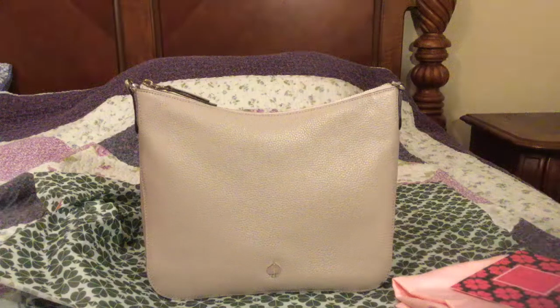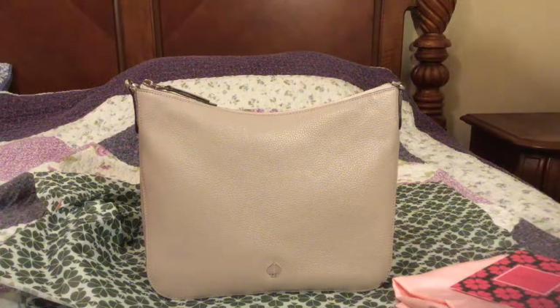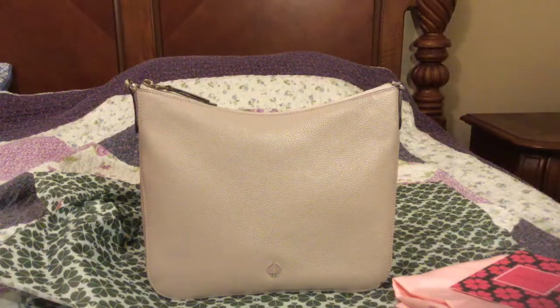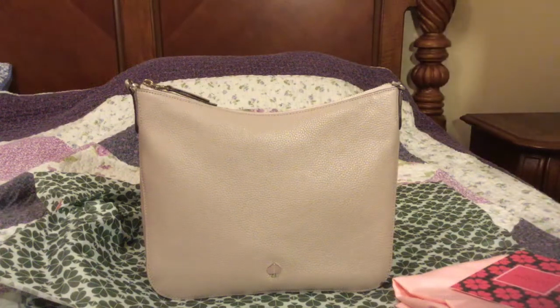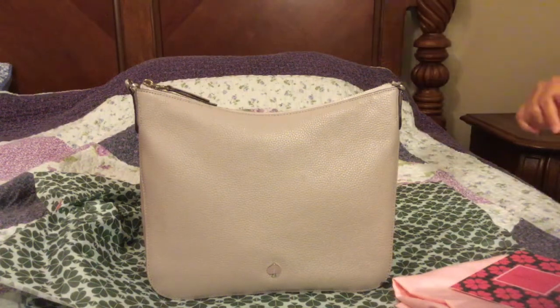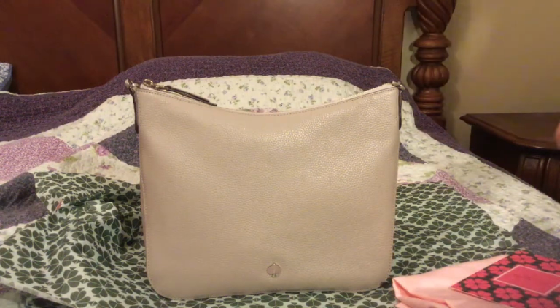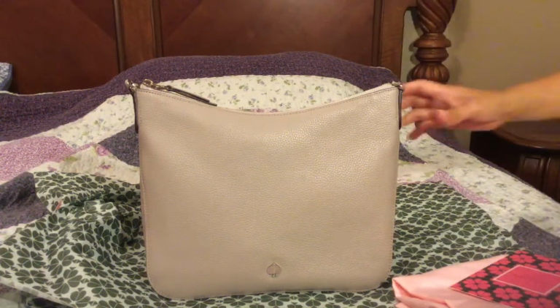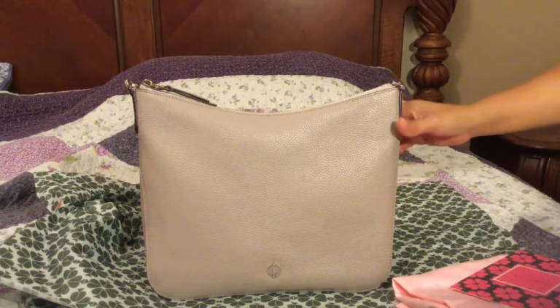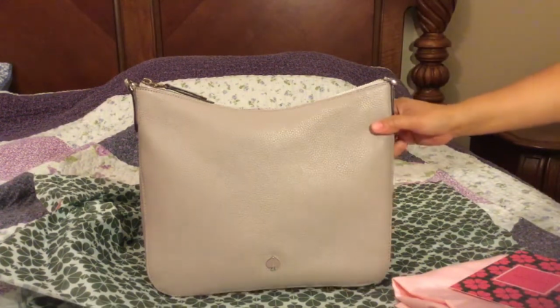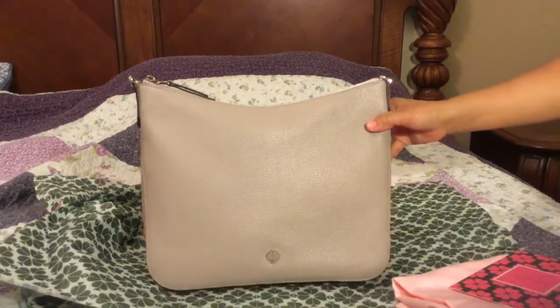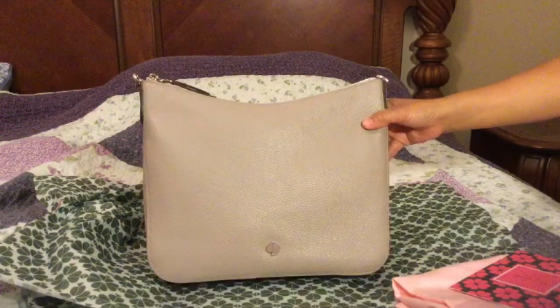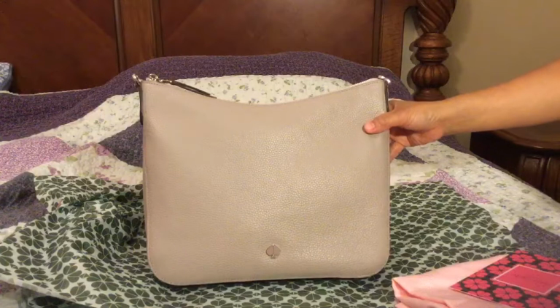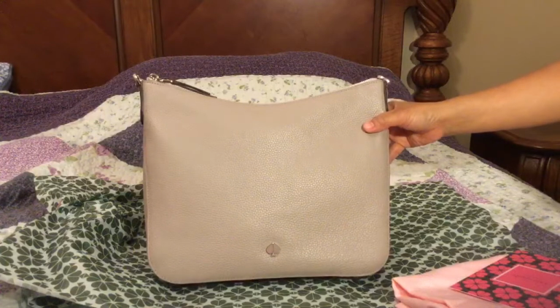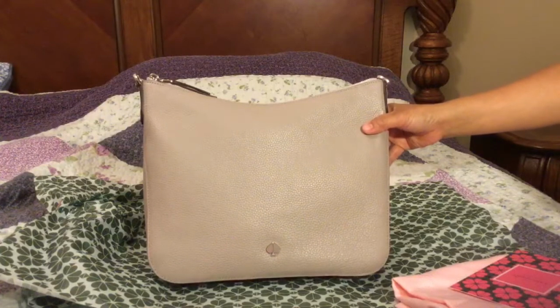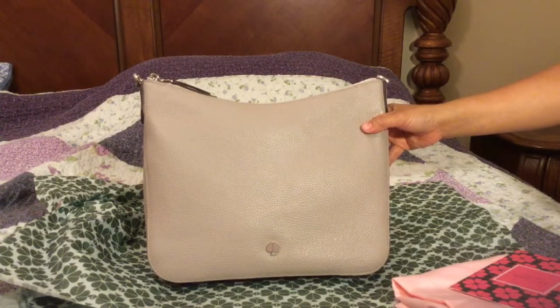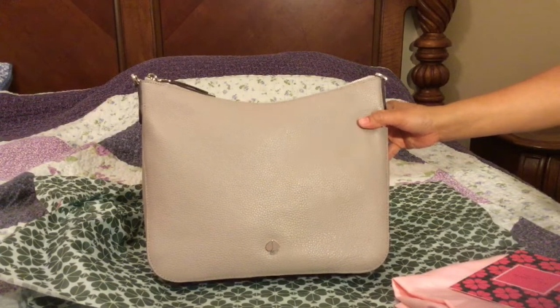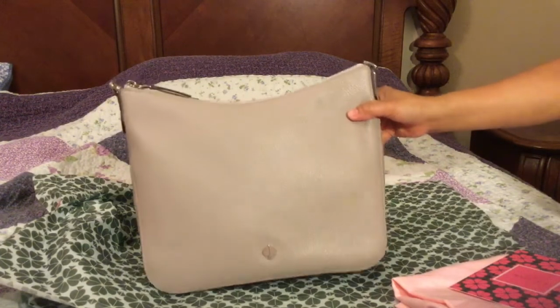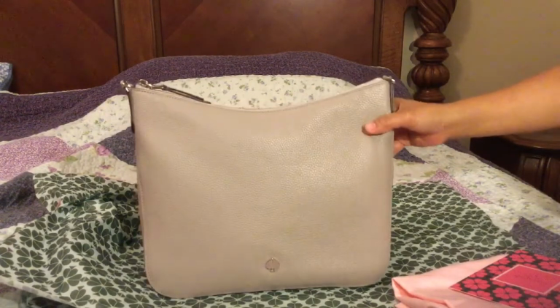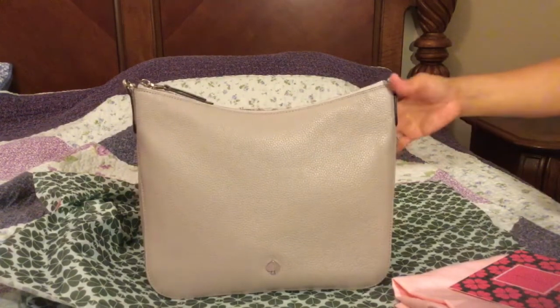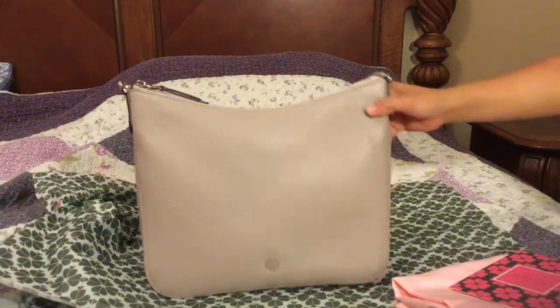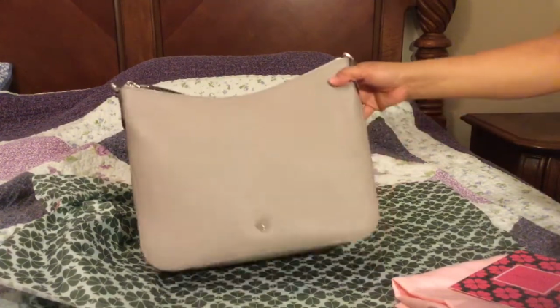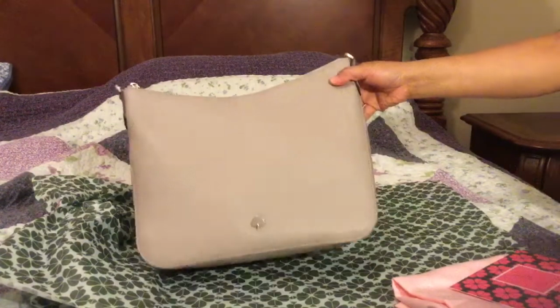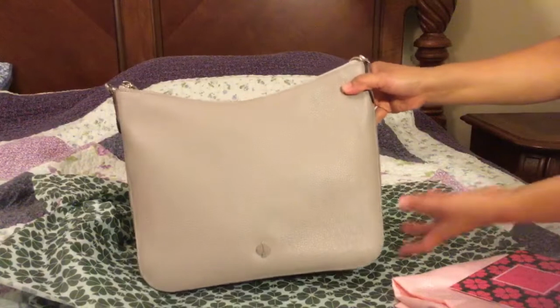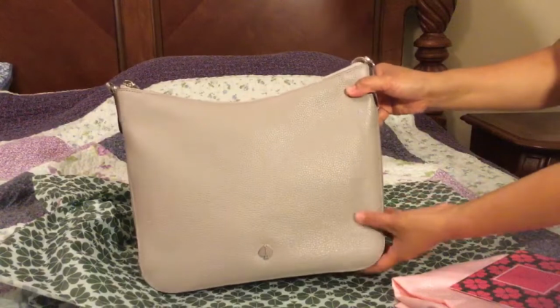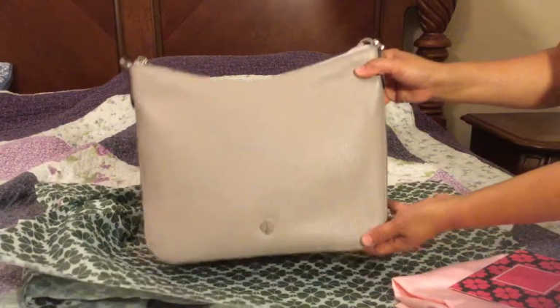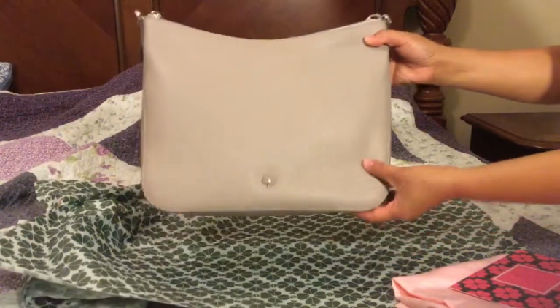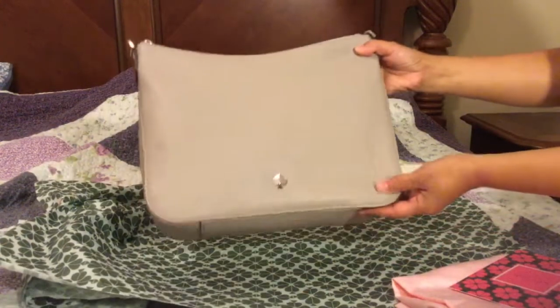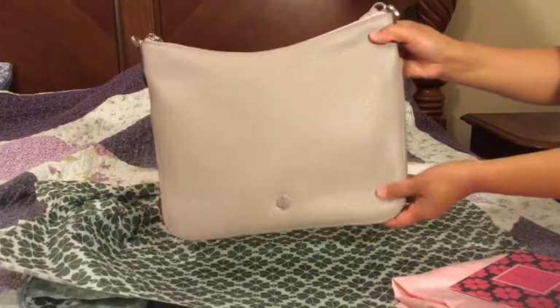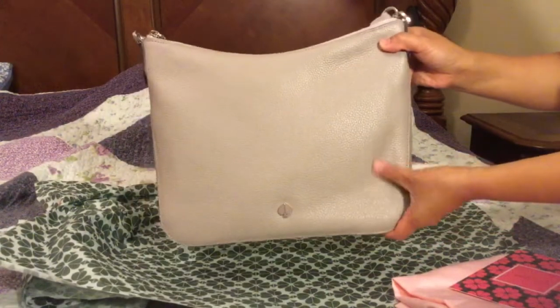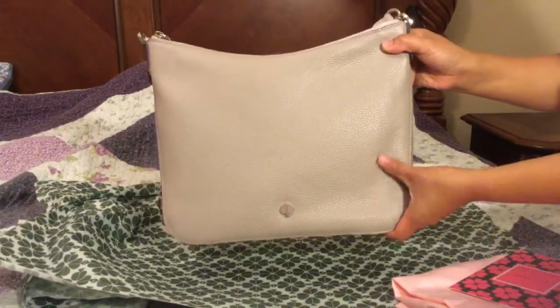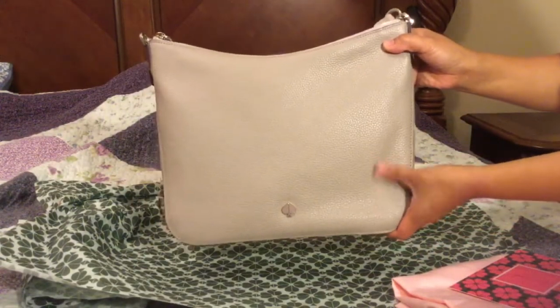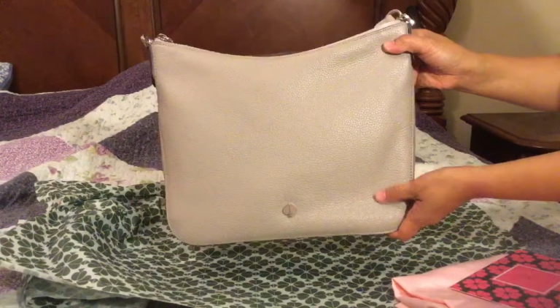Hello, this is the Kate Spade Poly Medium Convertible Shoulder Bag, made in soft pebbled leather.